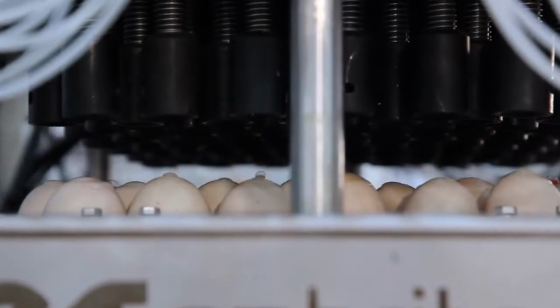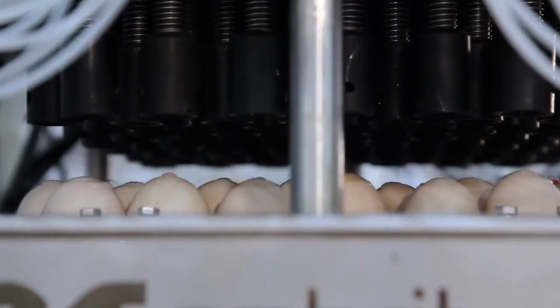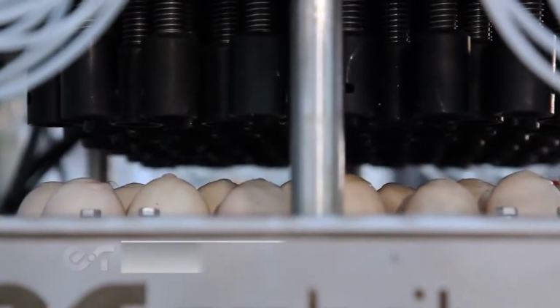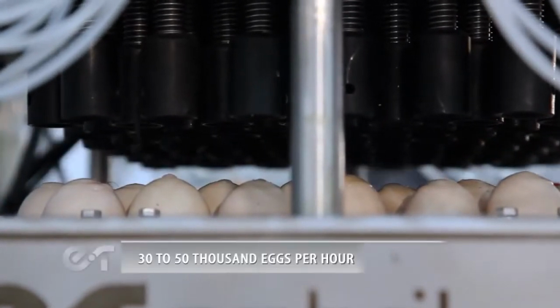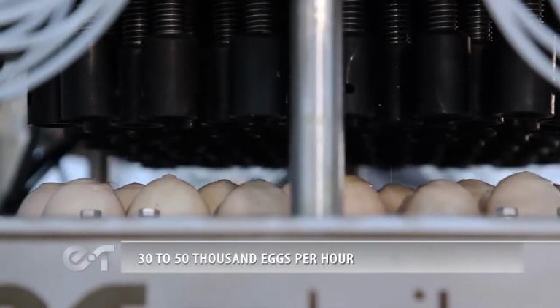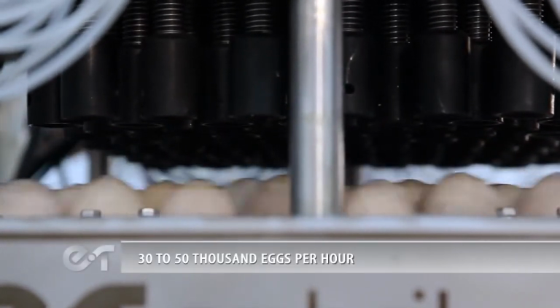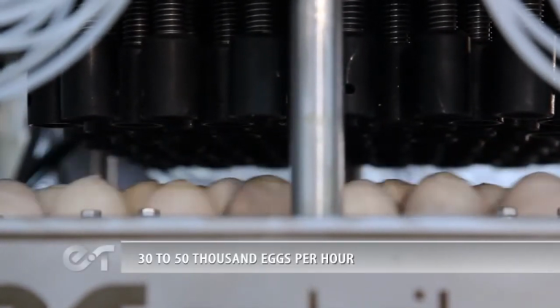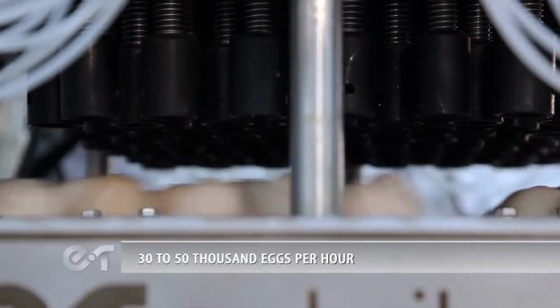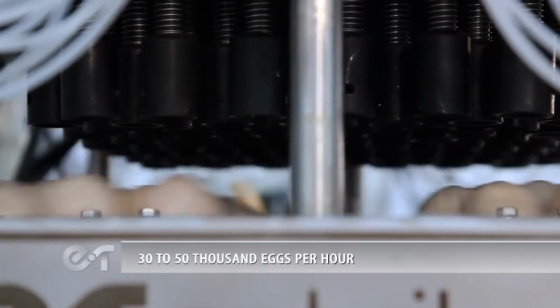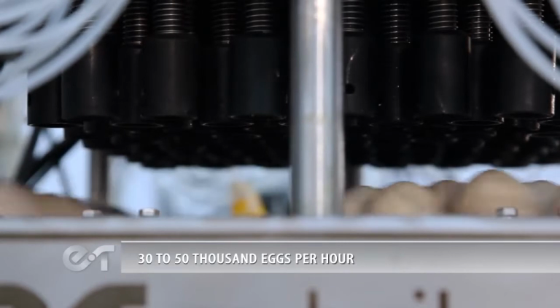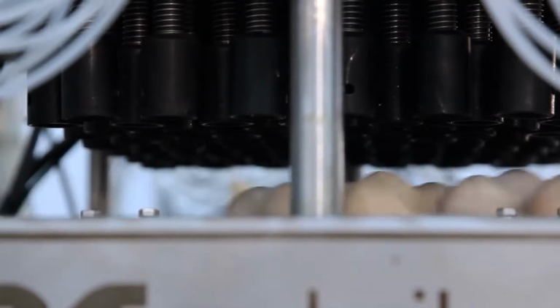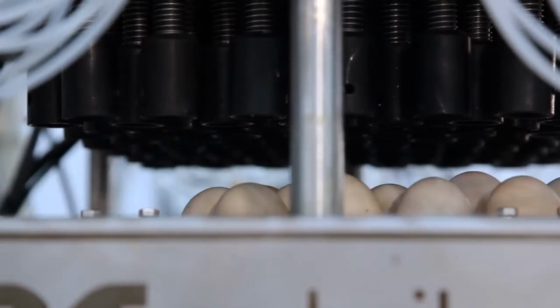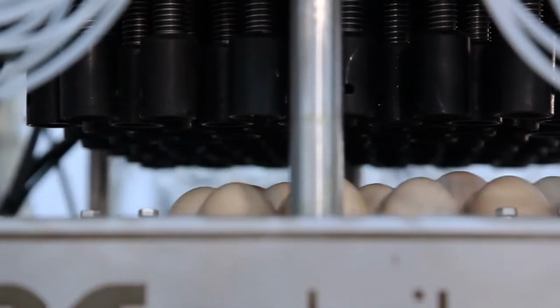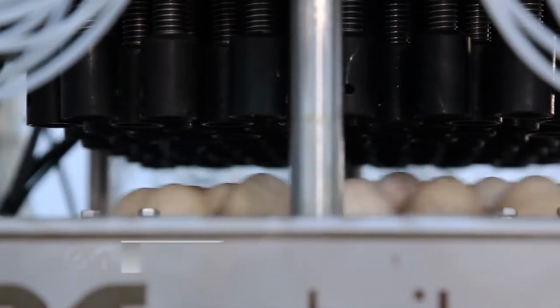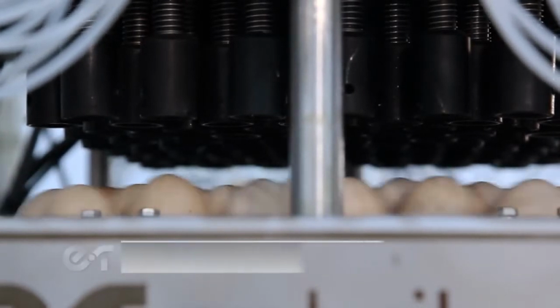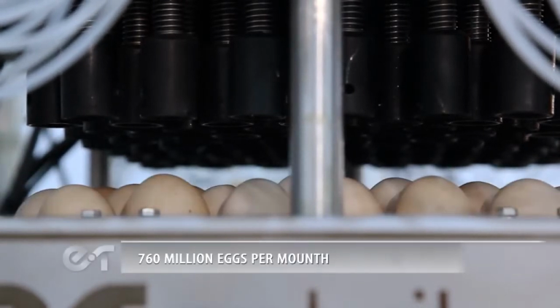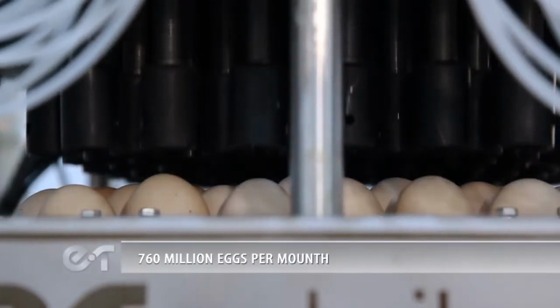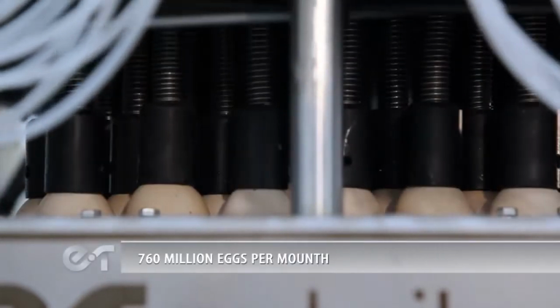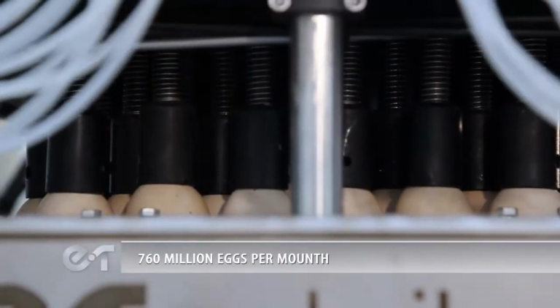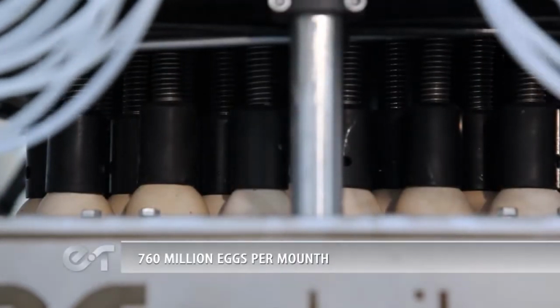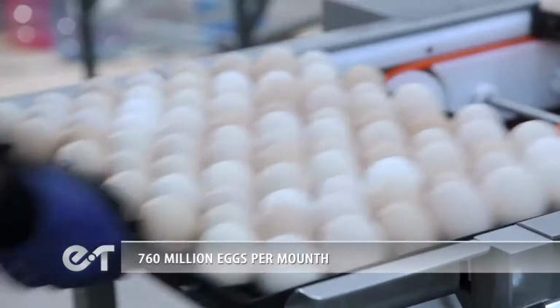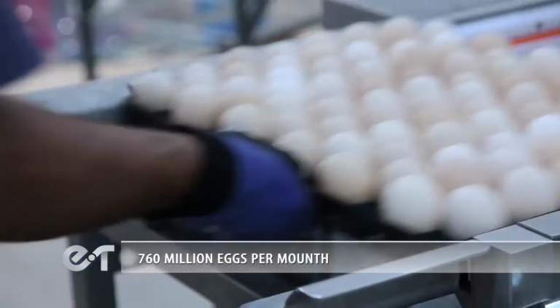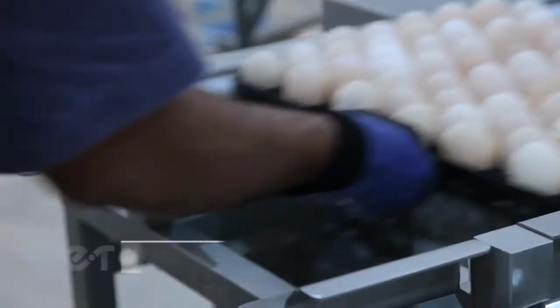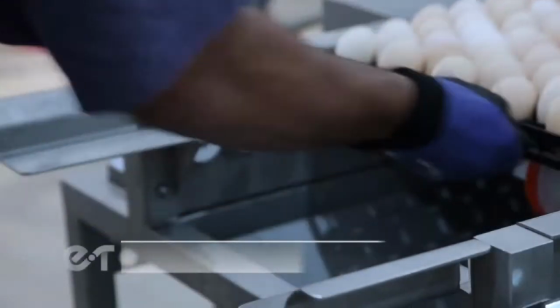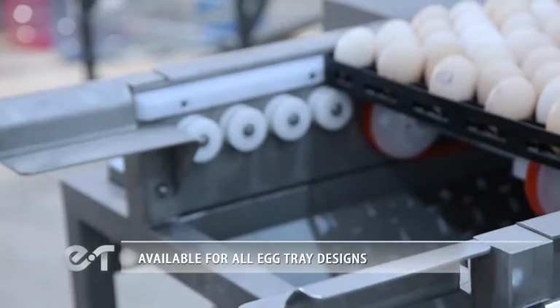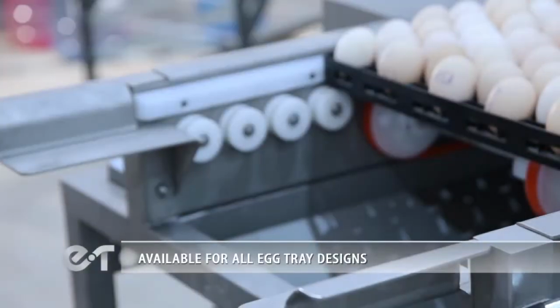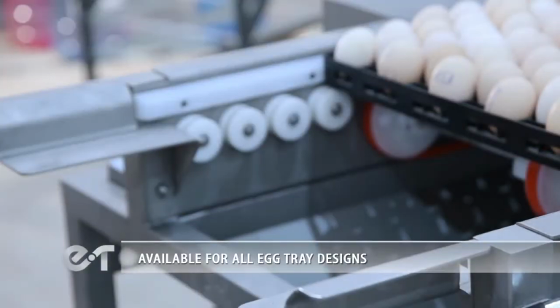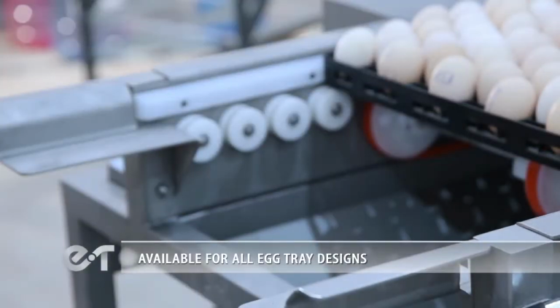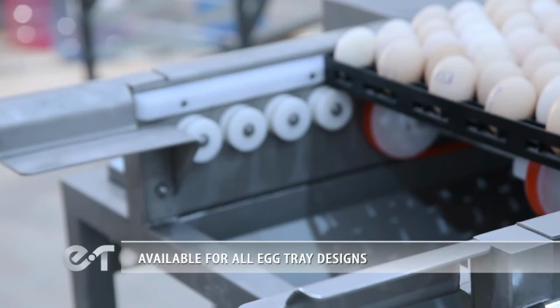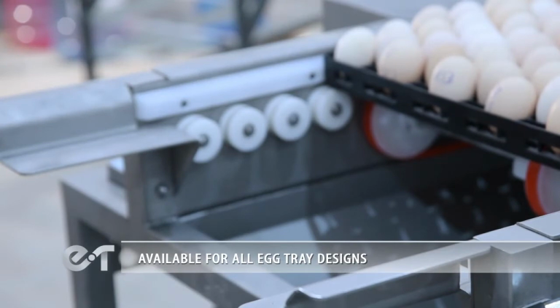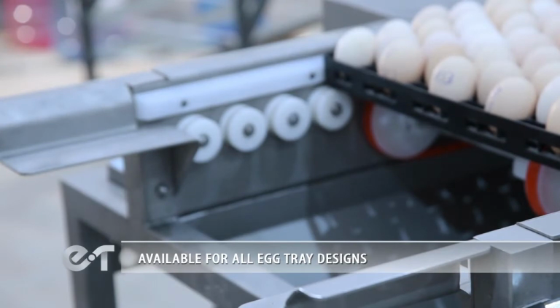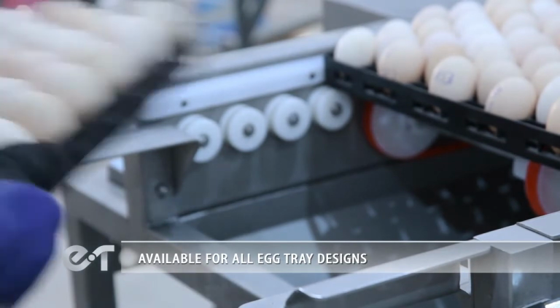30 to 50 thousand eggs per hour. 760 million eggs per month. Available for all egg tray designs.